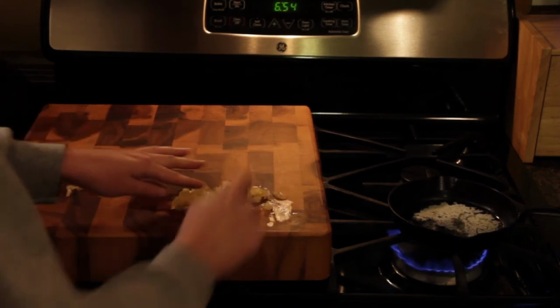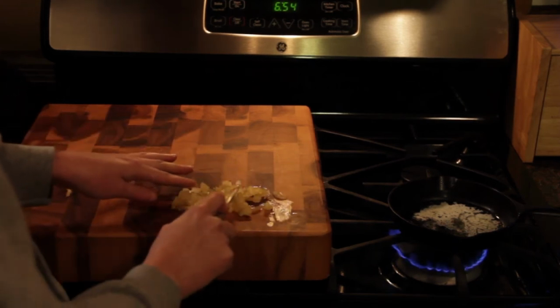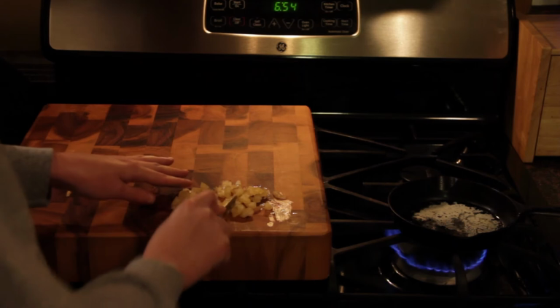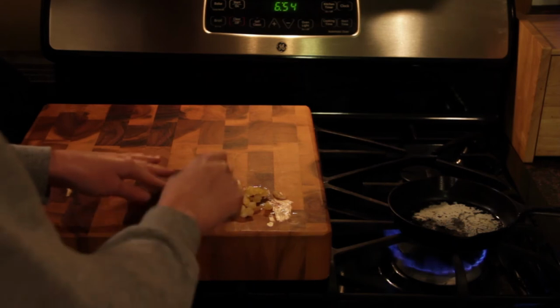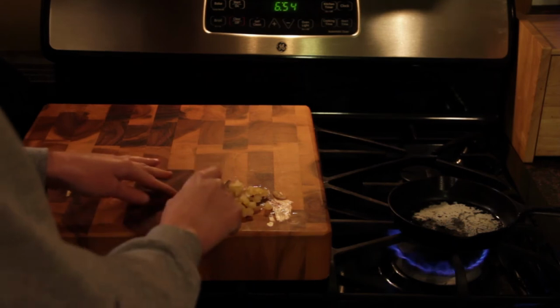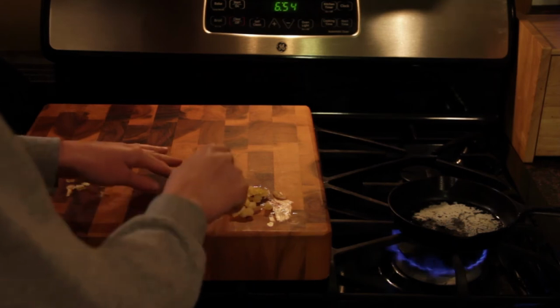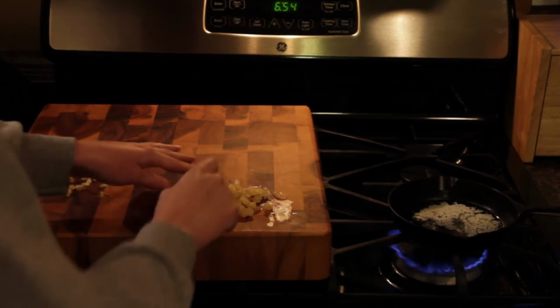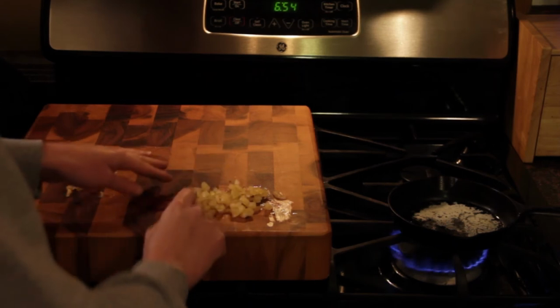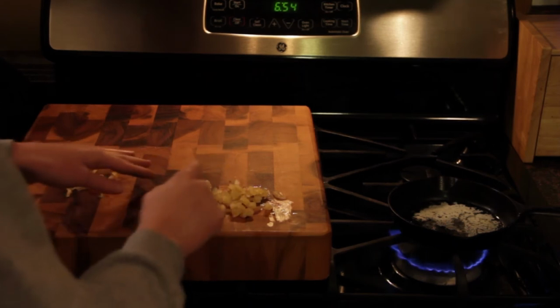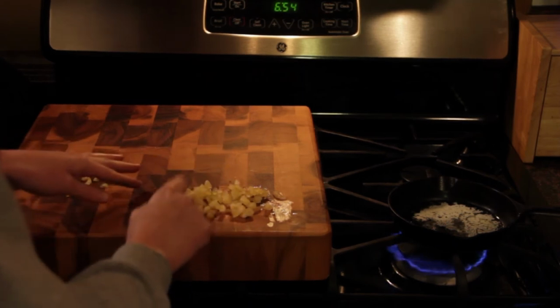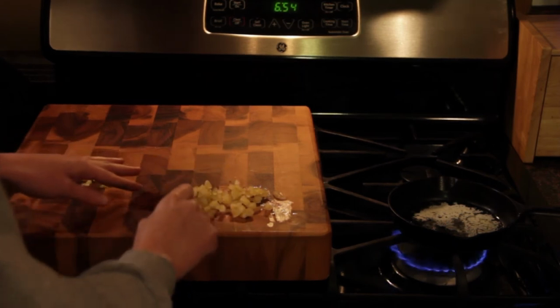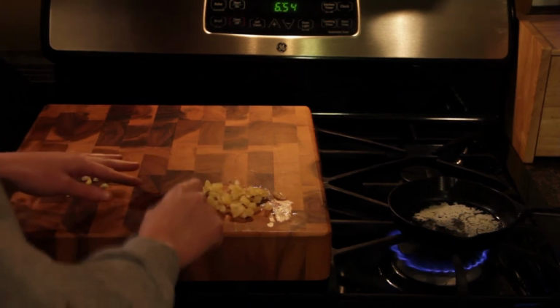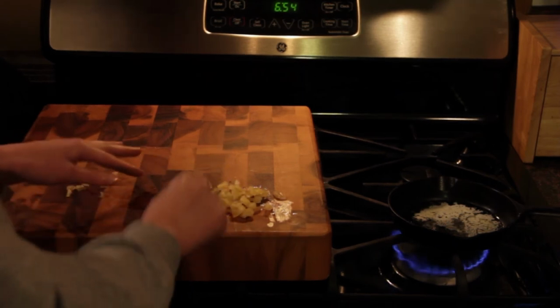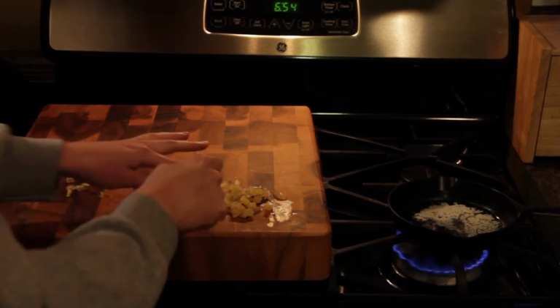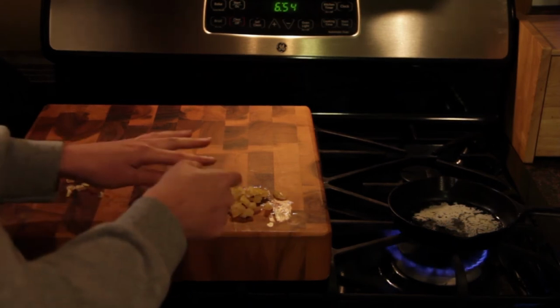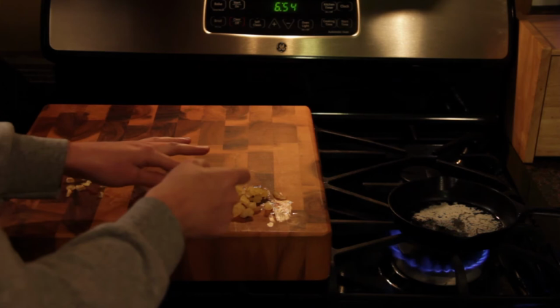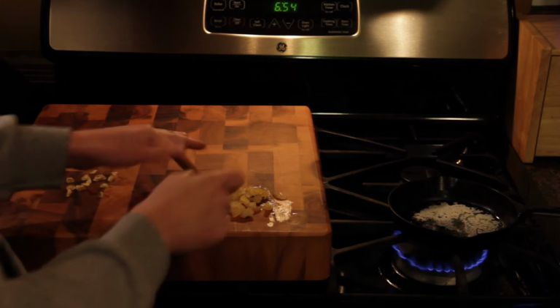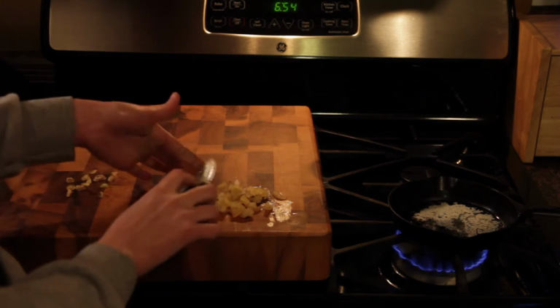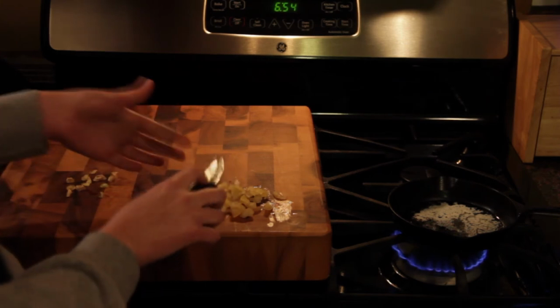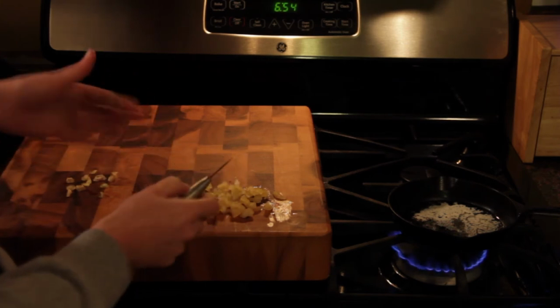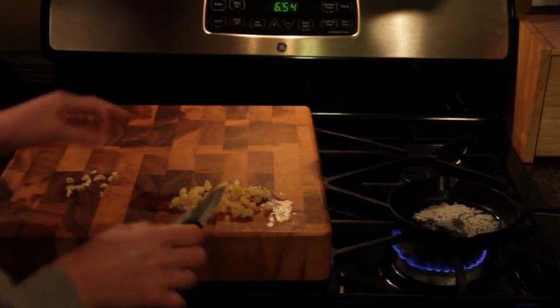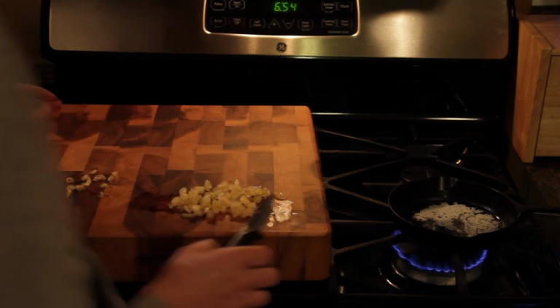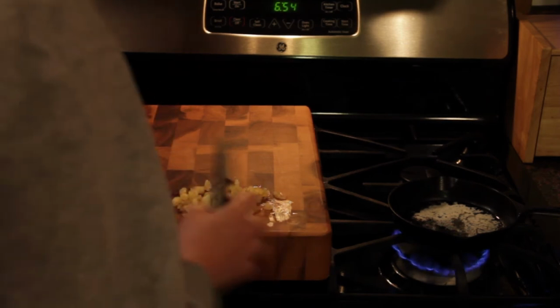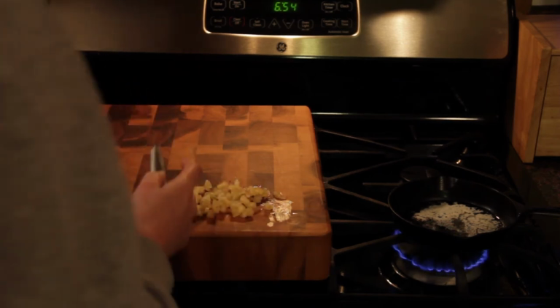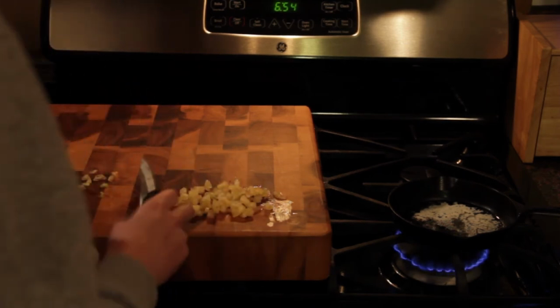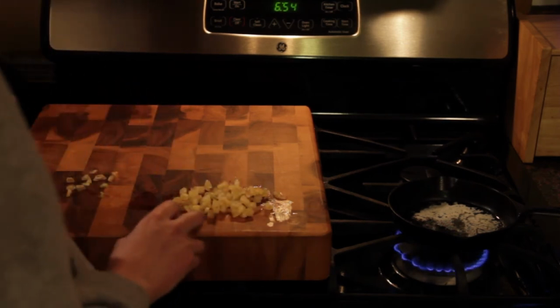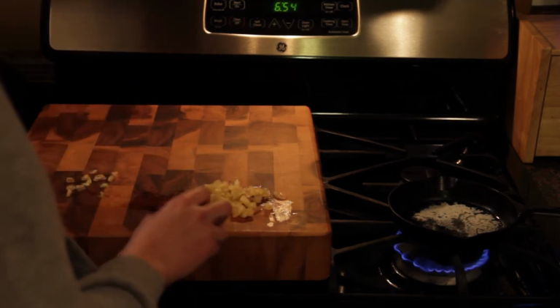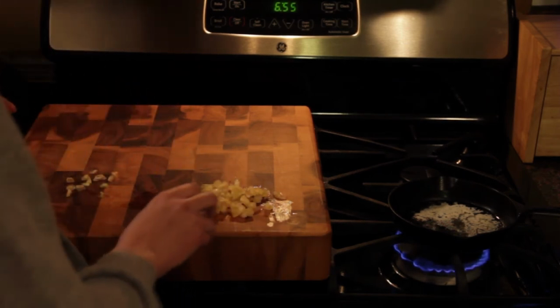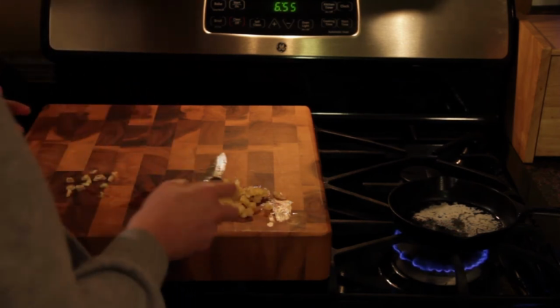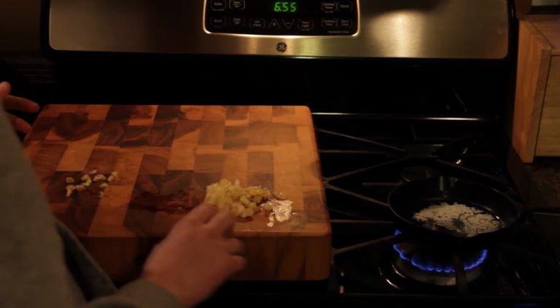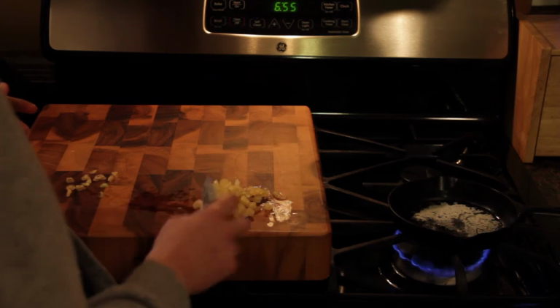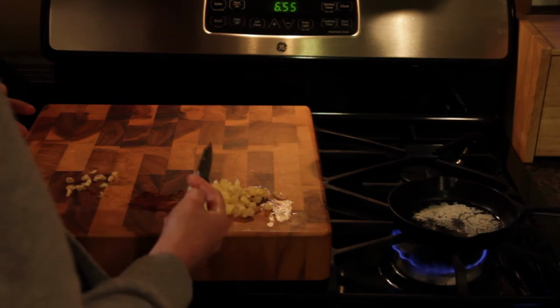We prefer the flavor of butter so we're going to do it that way. We got a little sidetracked so our Romanesco is already done steaming, so we're going to sauté up this garlic here and then we'll take you through the last few steps.